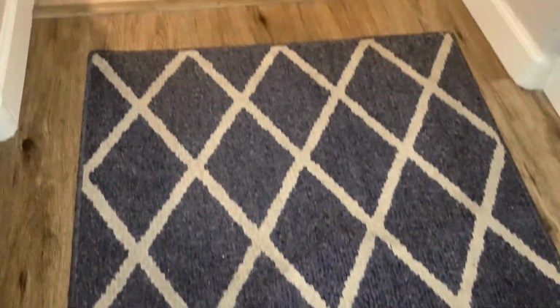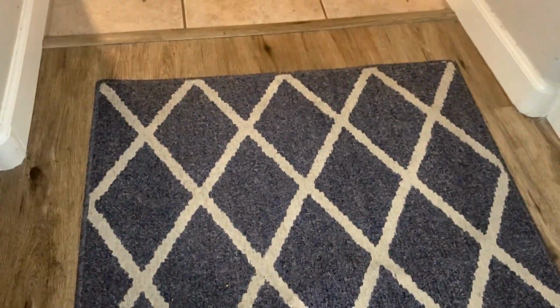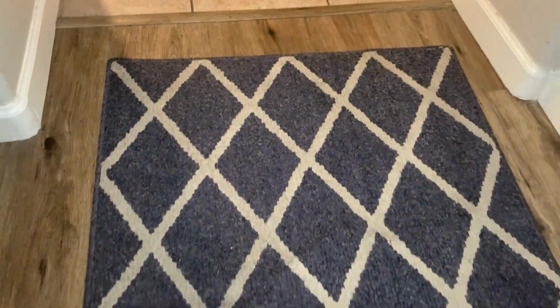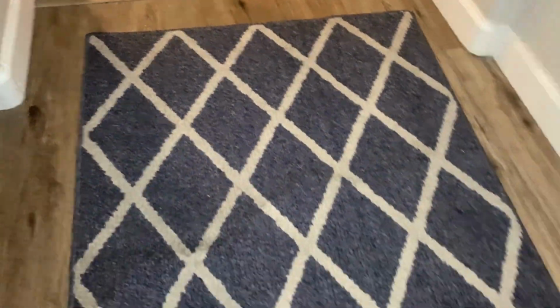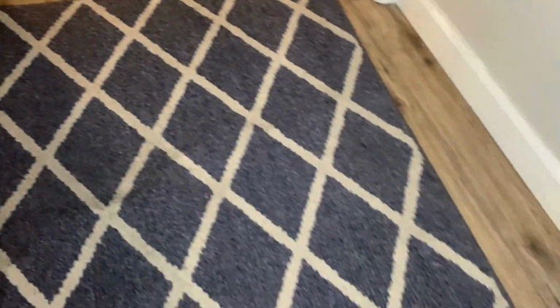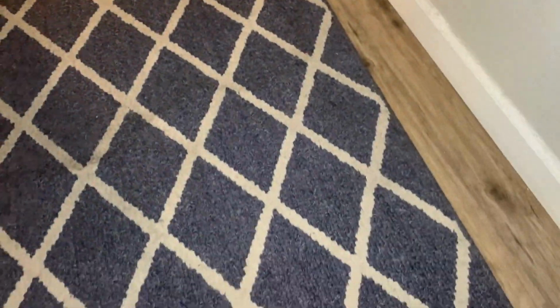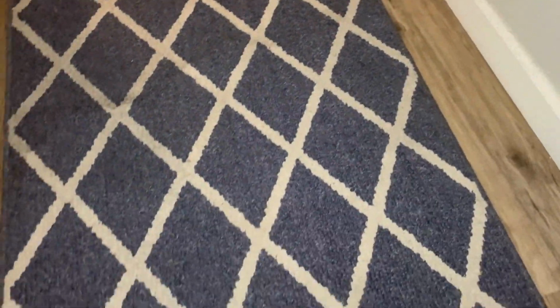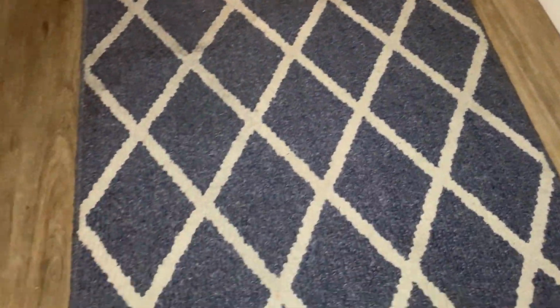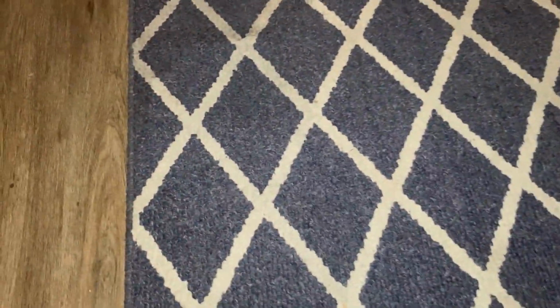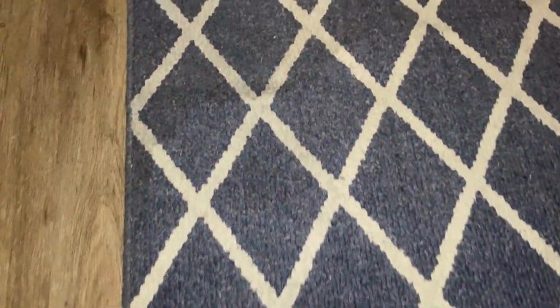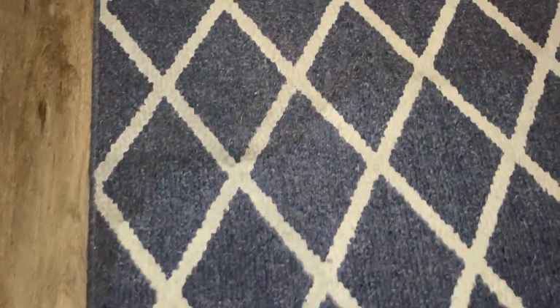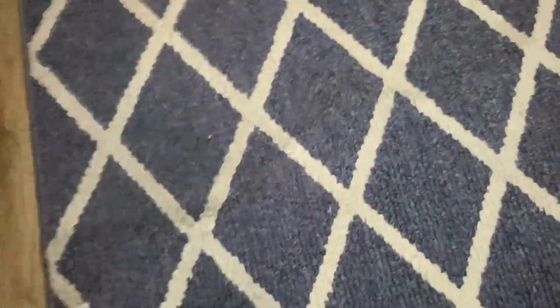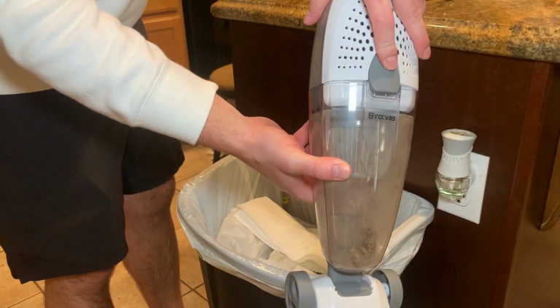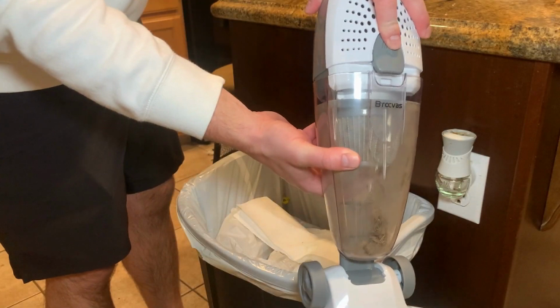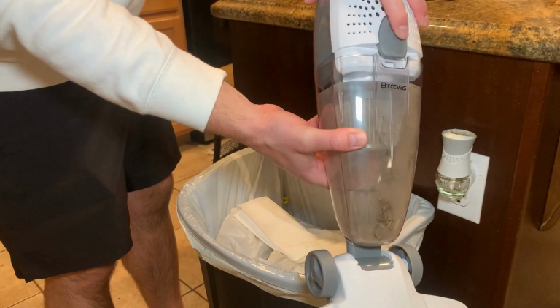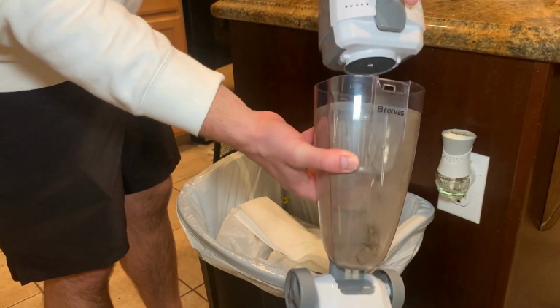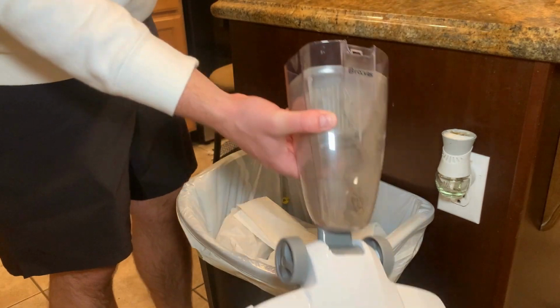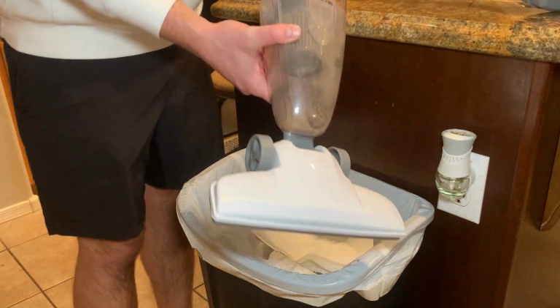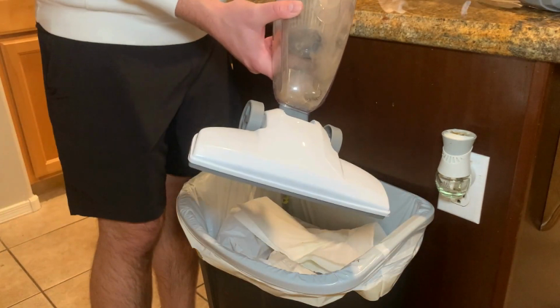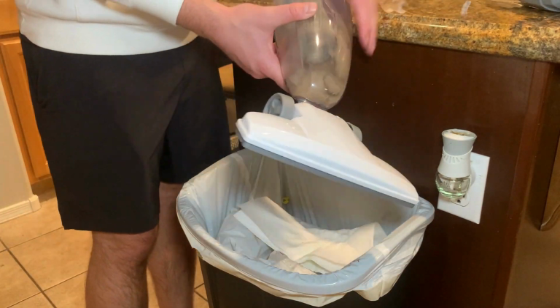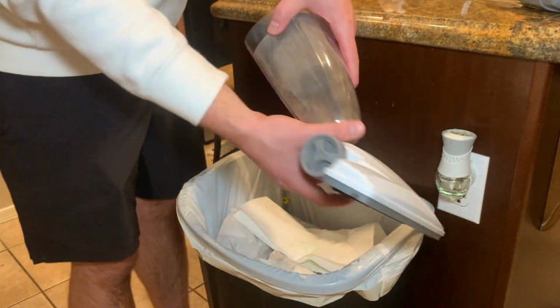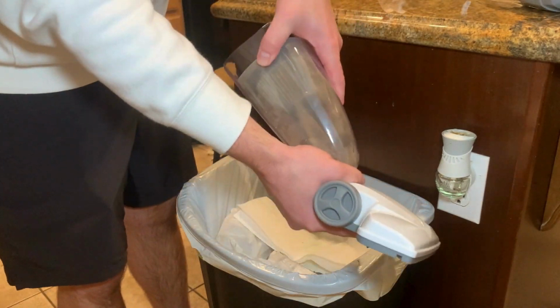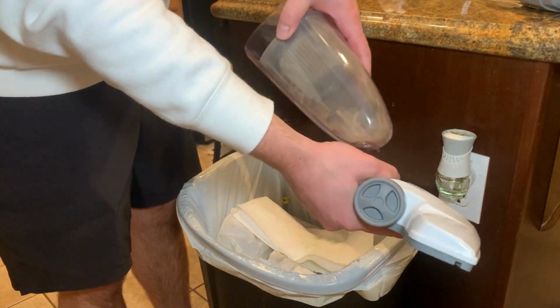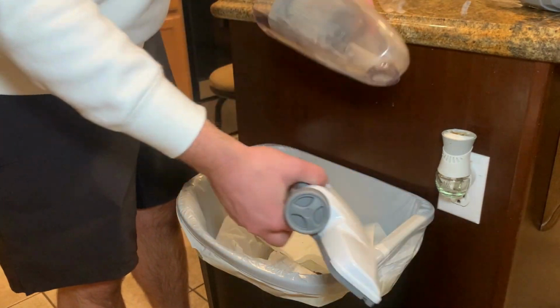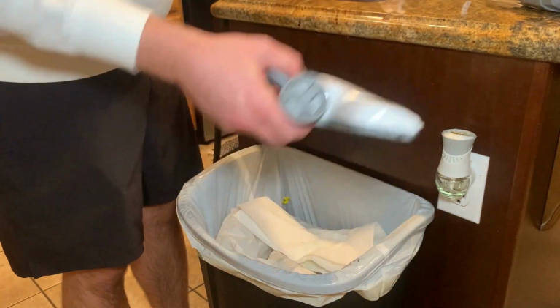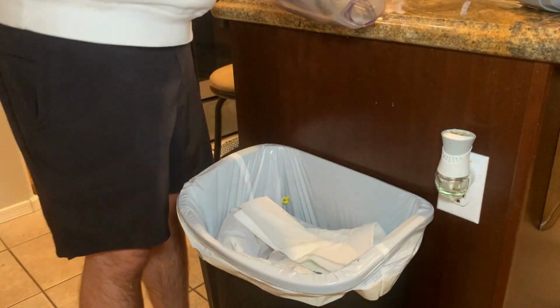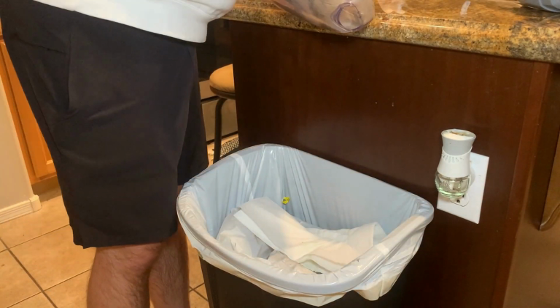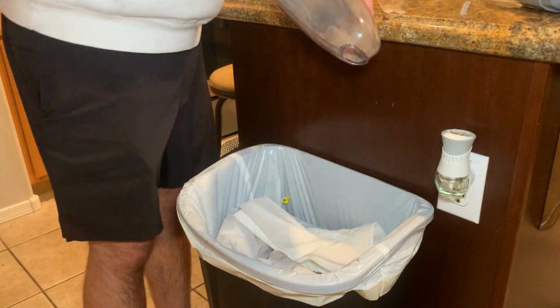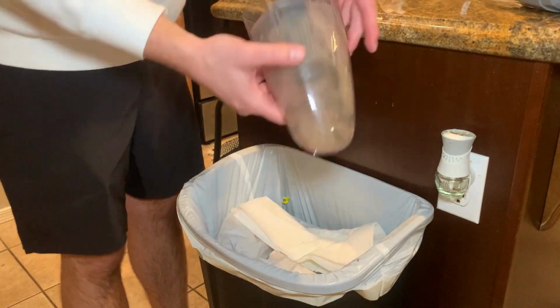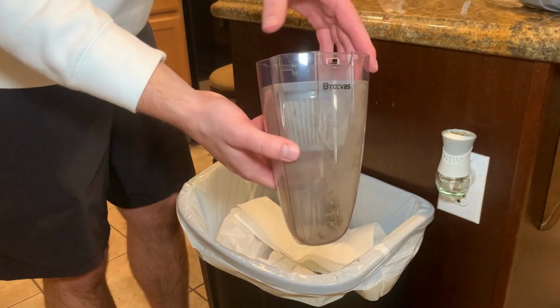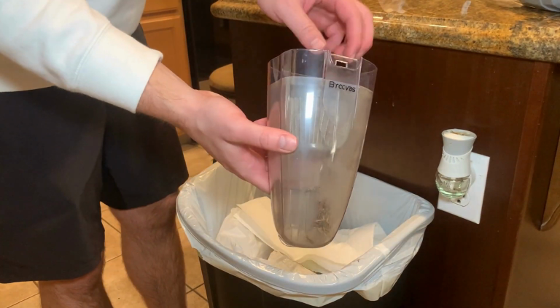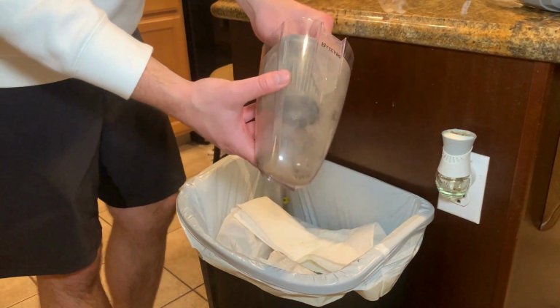I'm going to go dump out the dirt from the vacuum into my garbage, and they make that super simple. You just press that big gray button and you can dump the dirt out and remove the filter if you'd like to clean it.